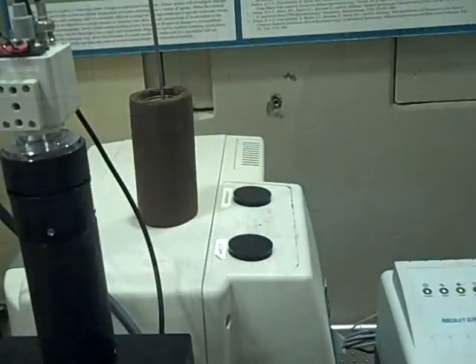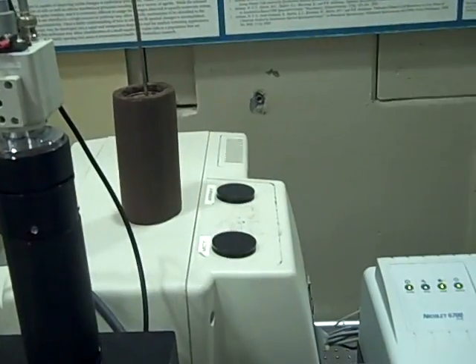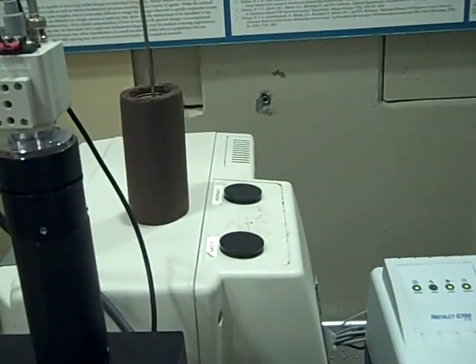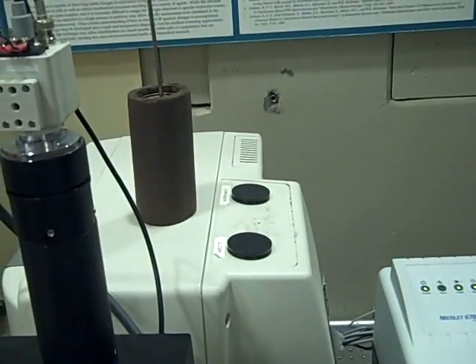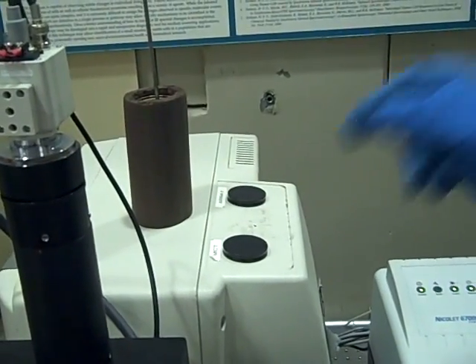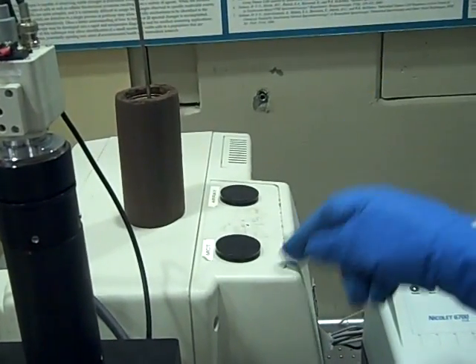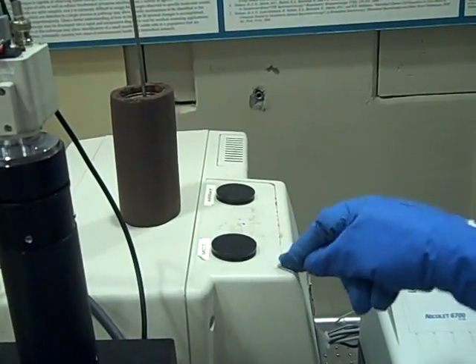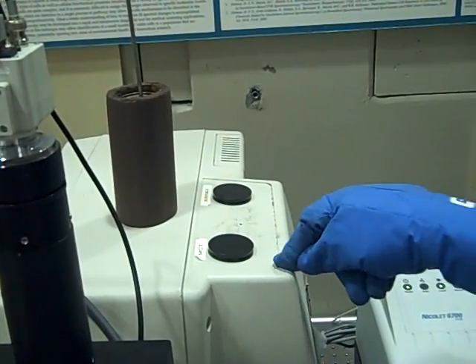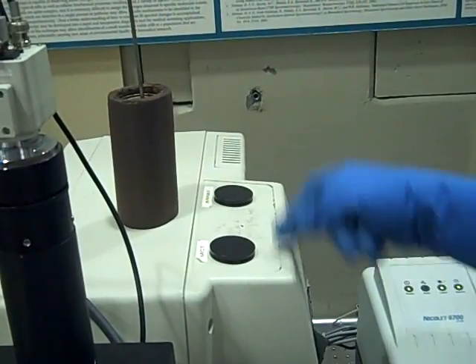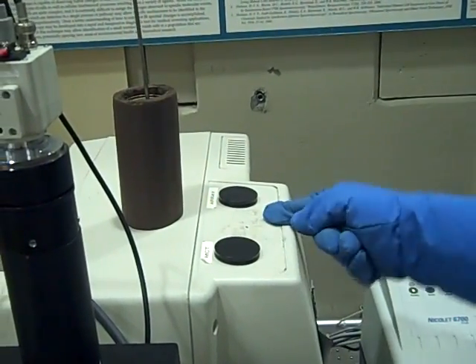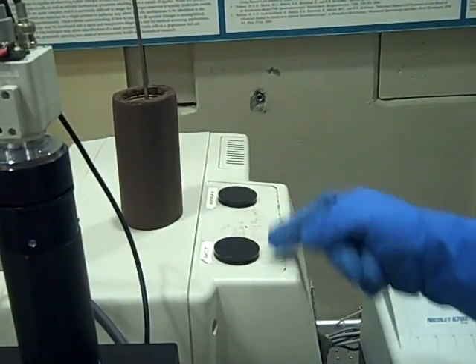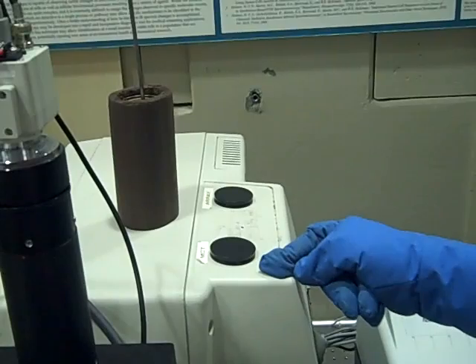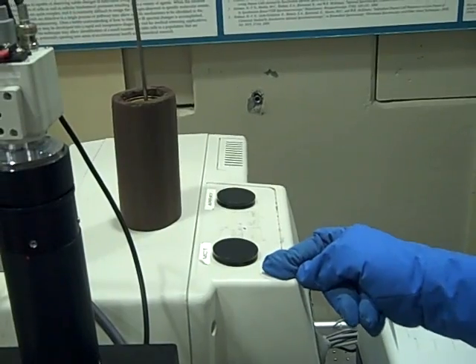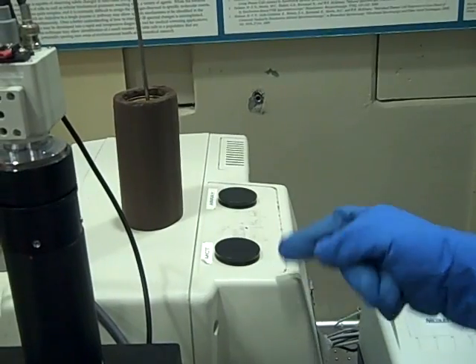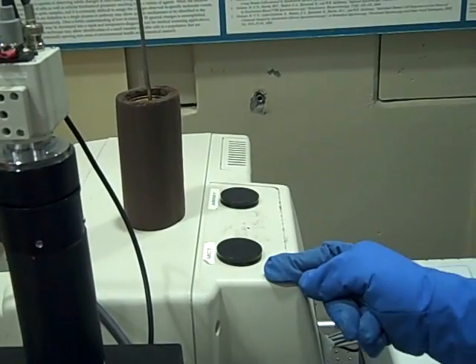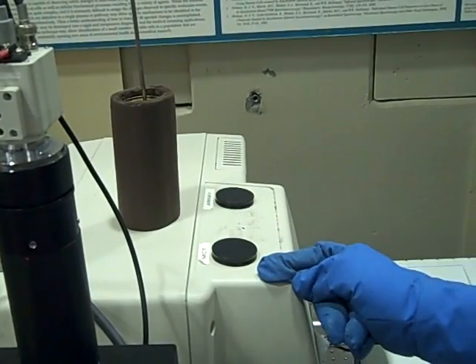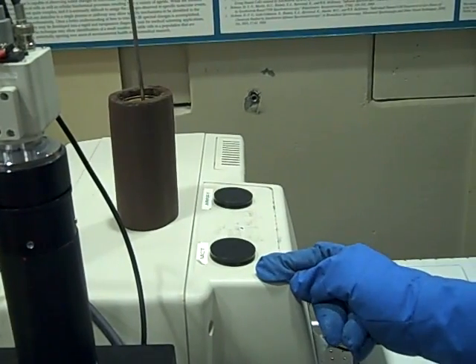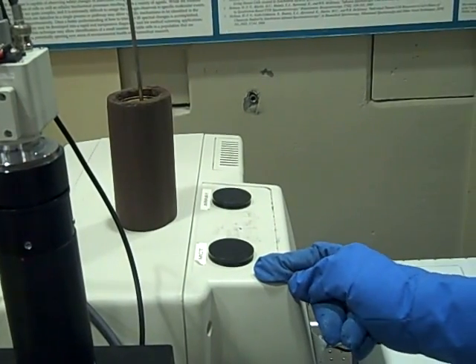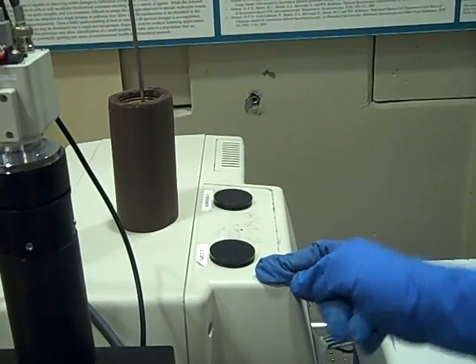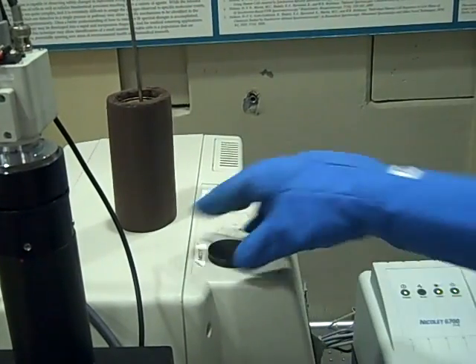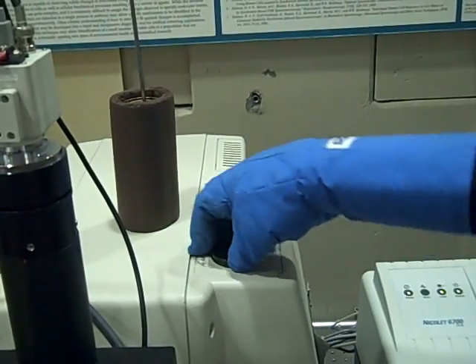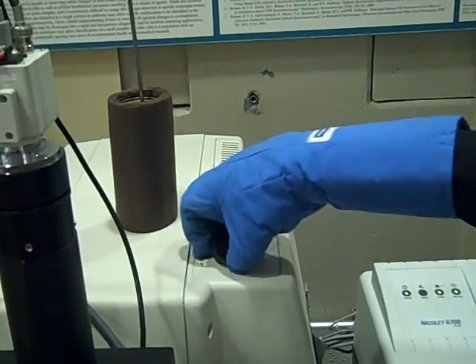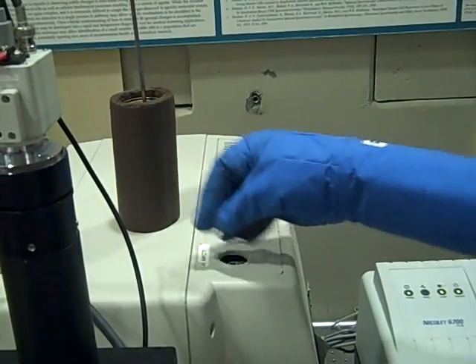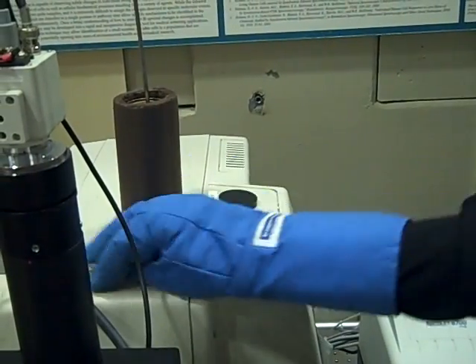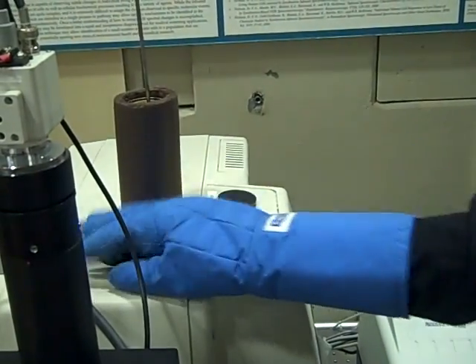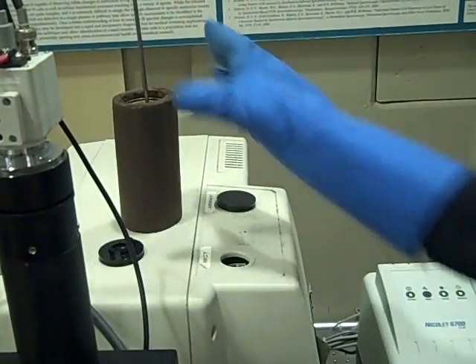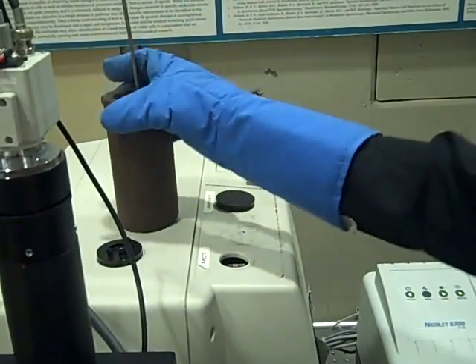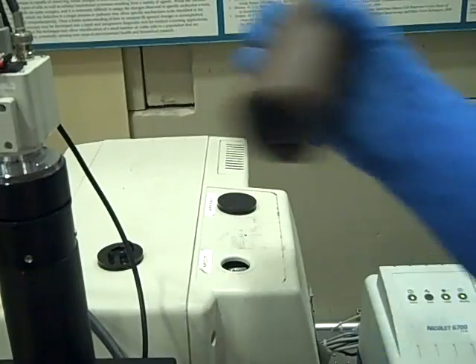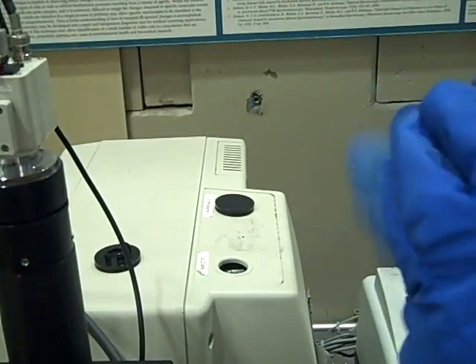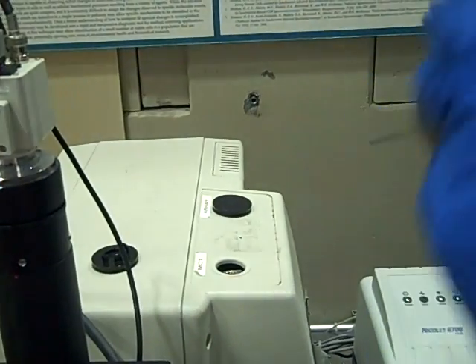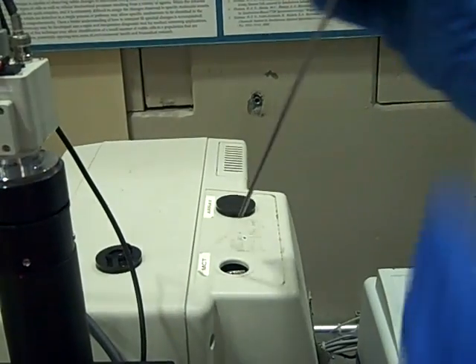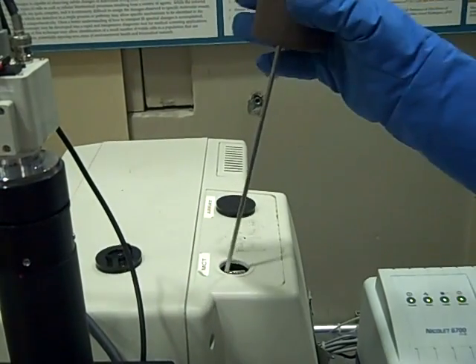We're going to be pulling the MCT detector — the one in the front — because that's what we use mostly here. So we're going to open, take off the cap, and put our funnel in.